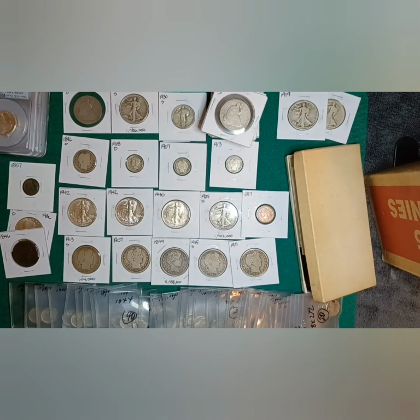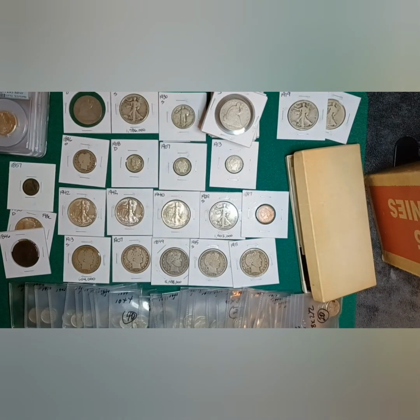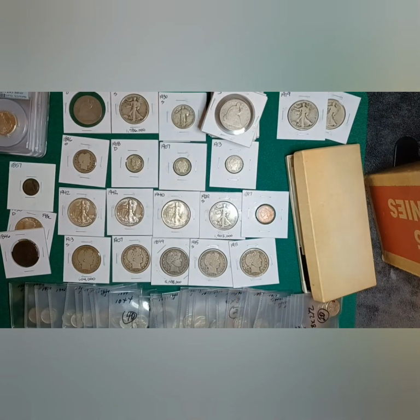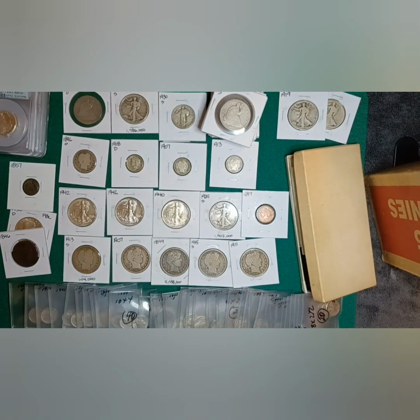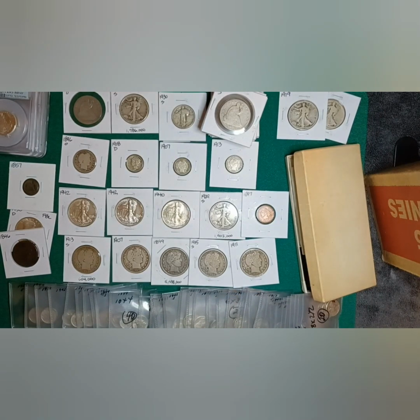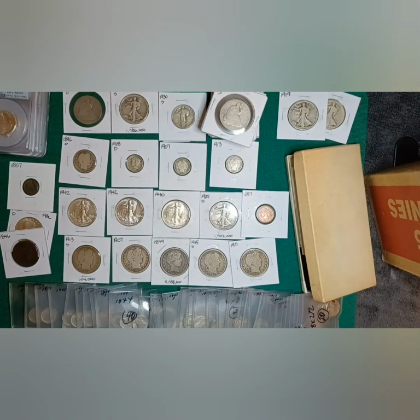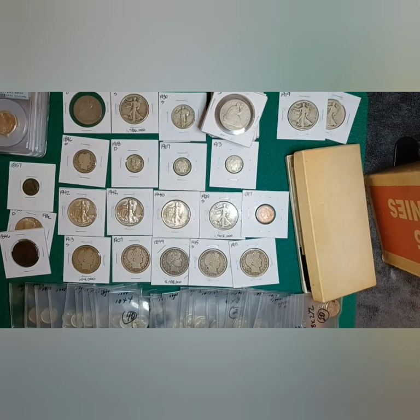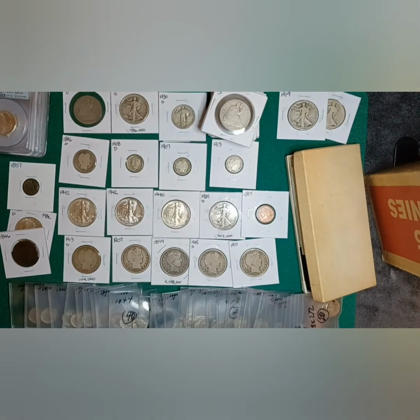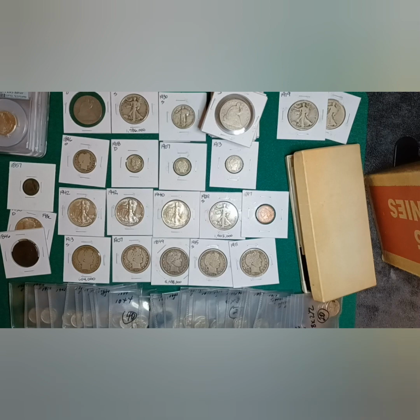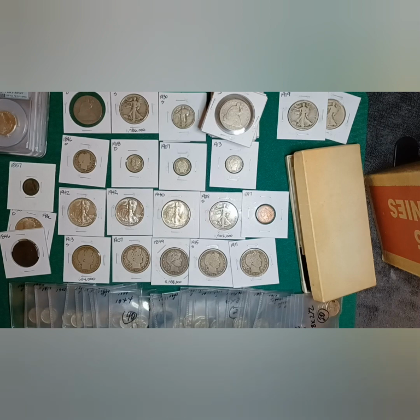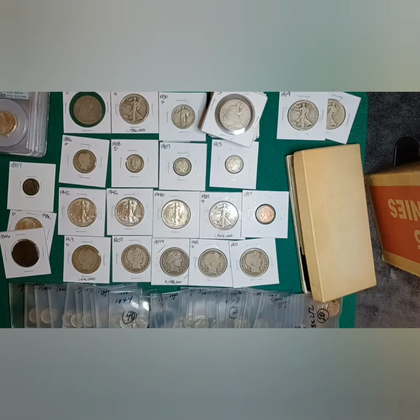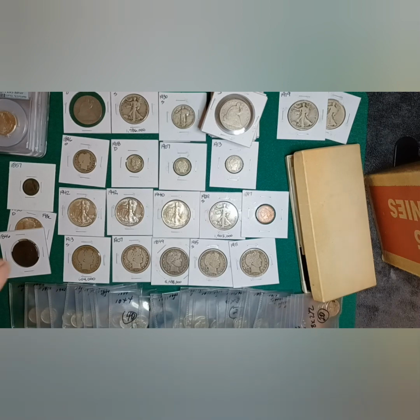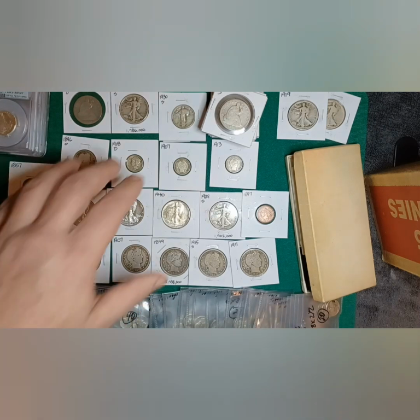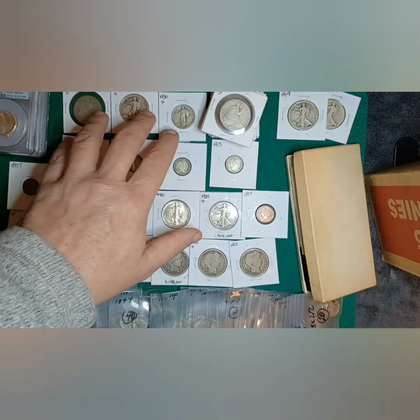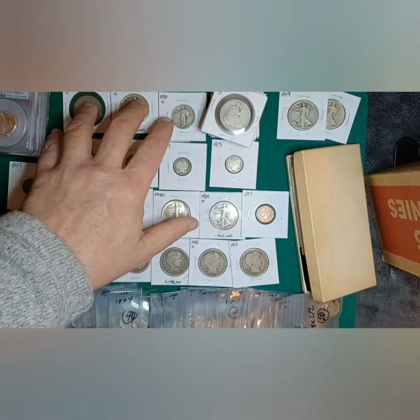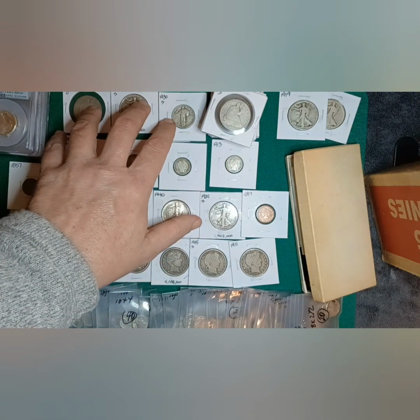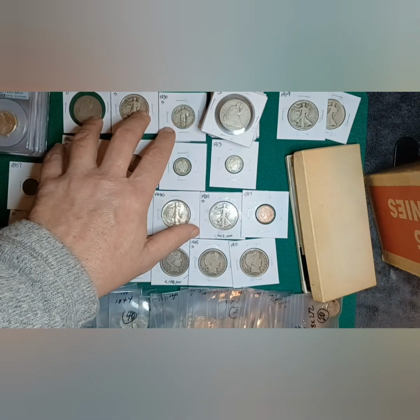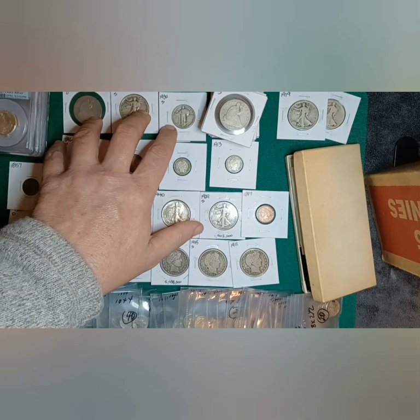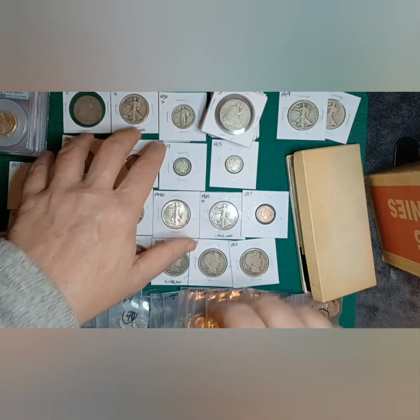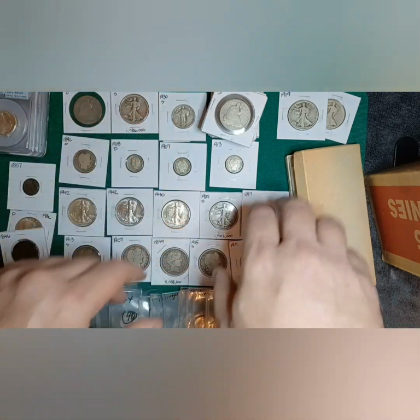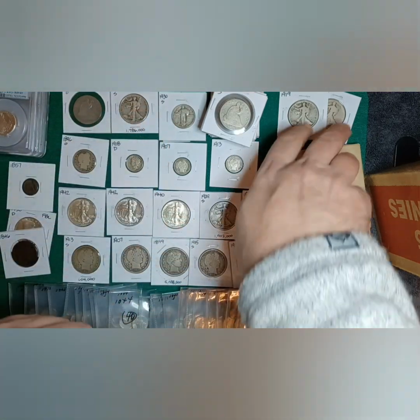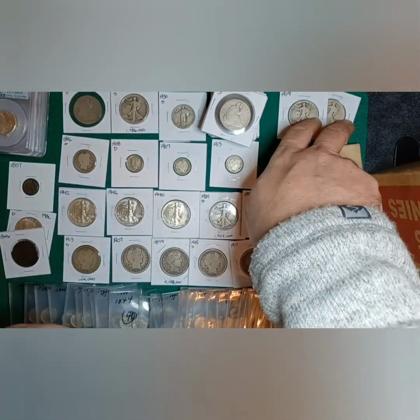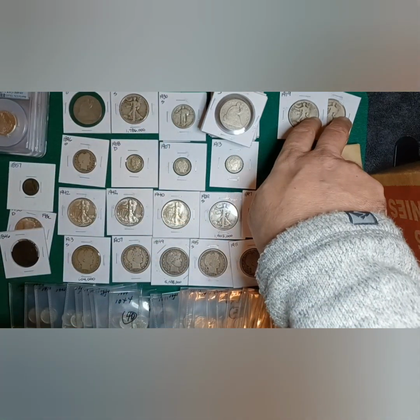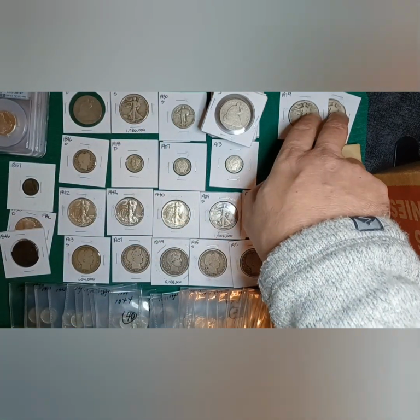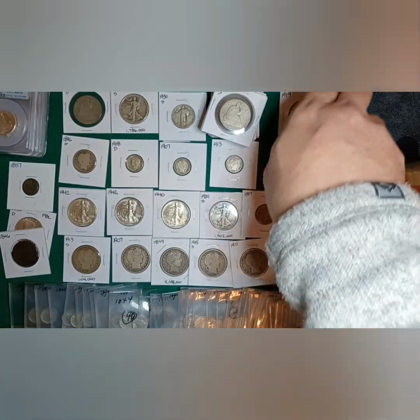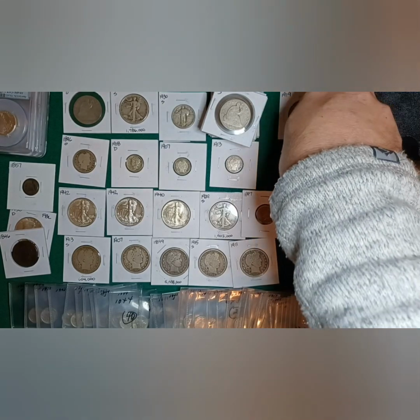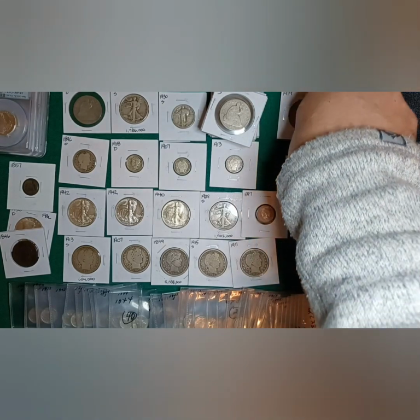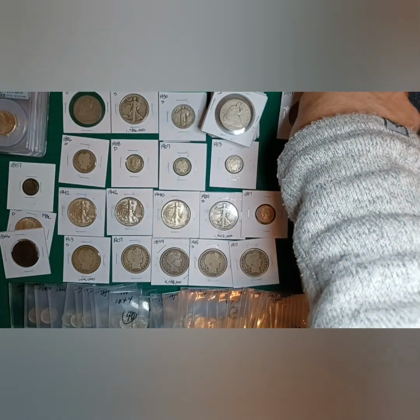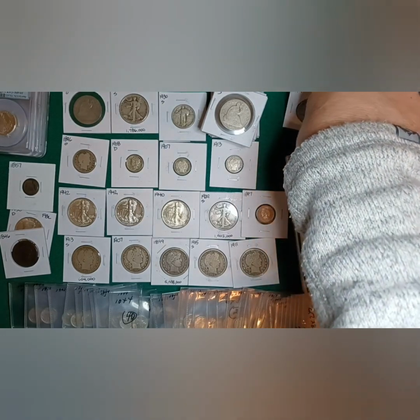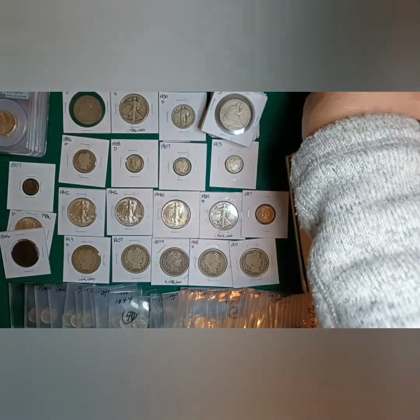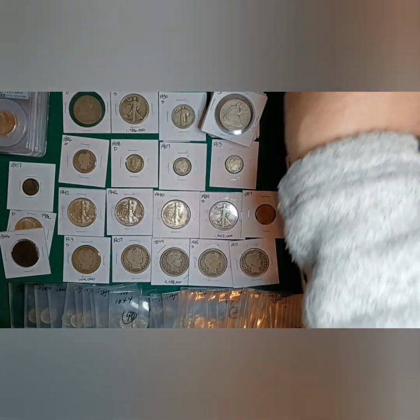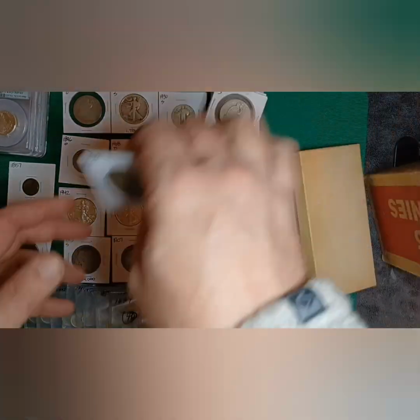That's all I got from that collection. Now the reason I've got these separated is that I already sold some of them to somebody.